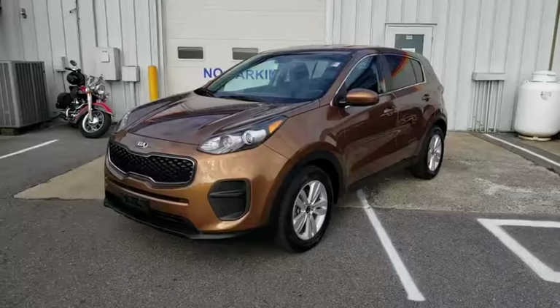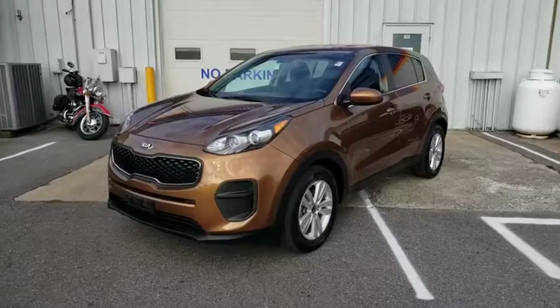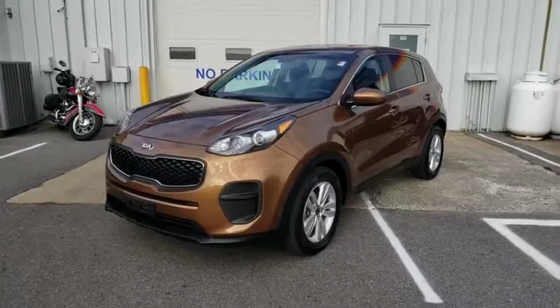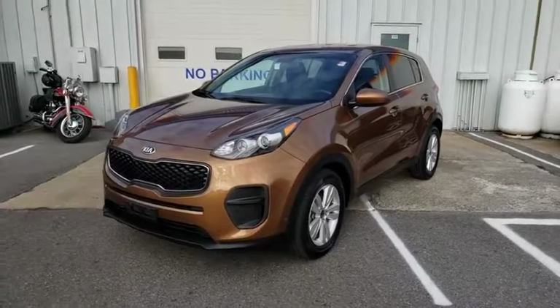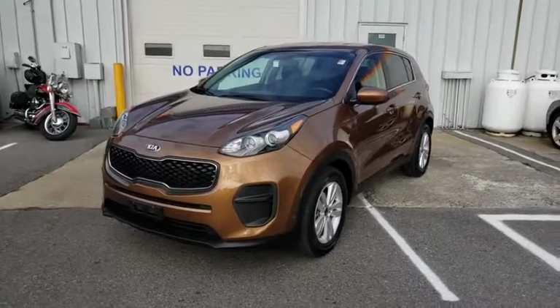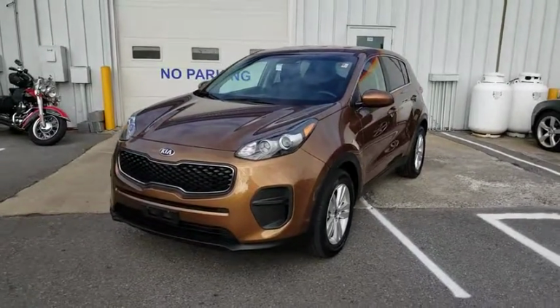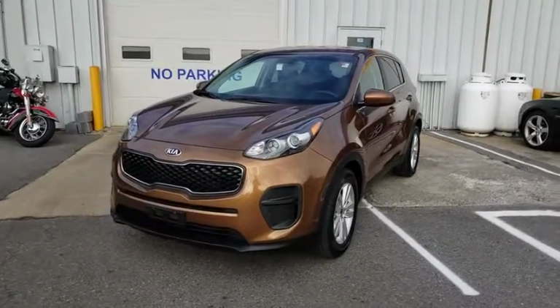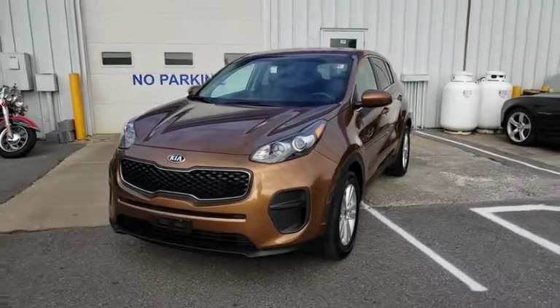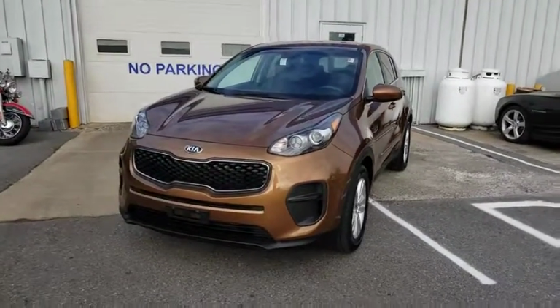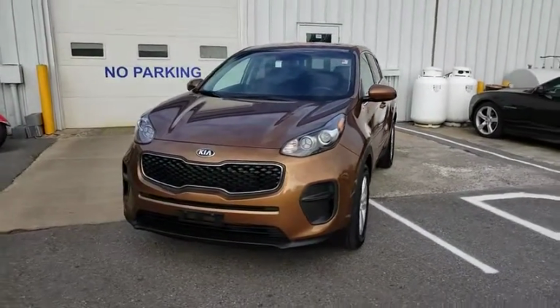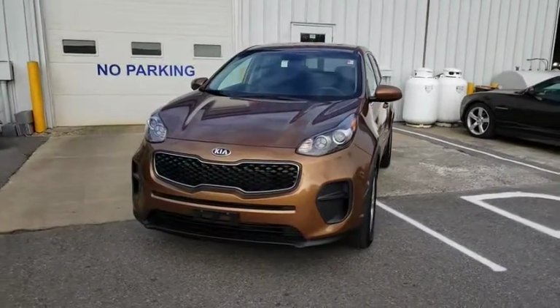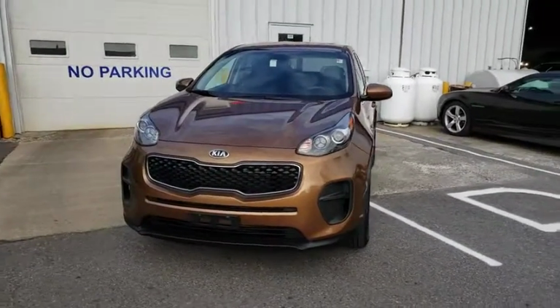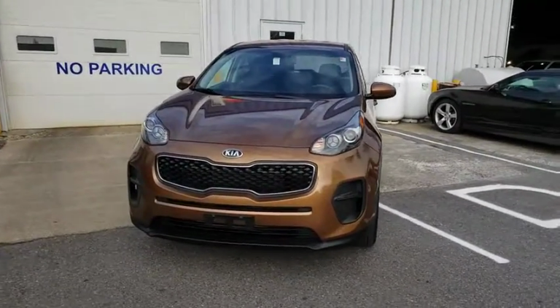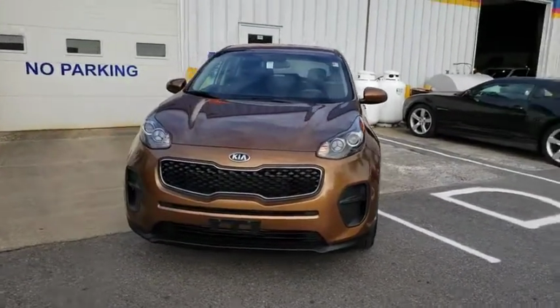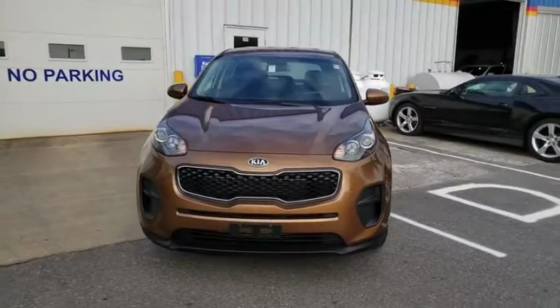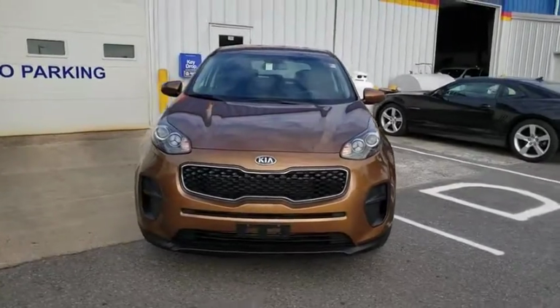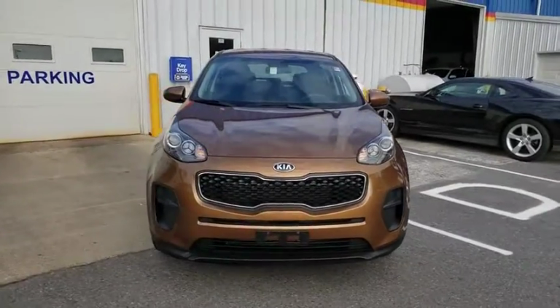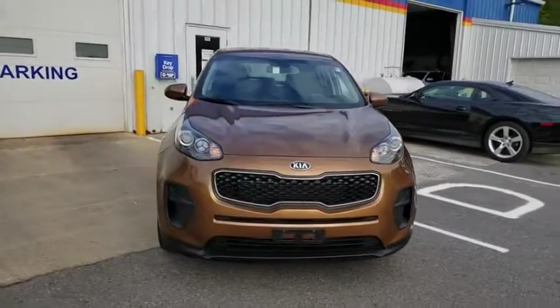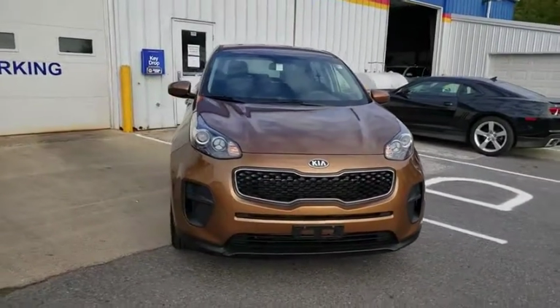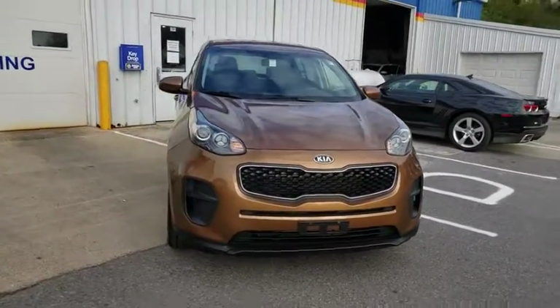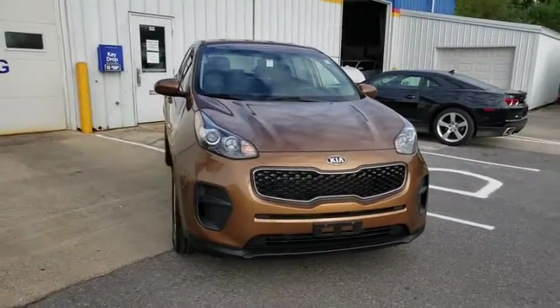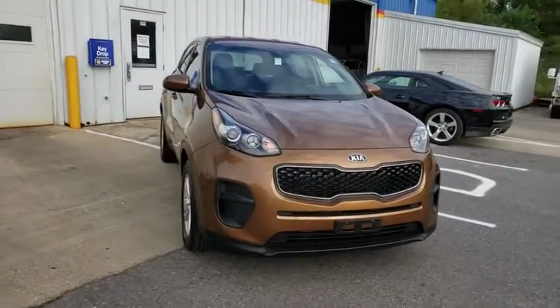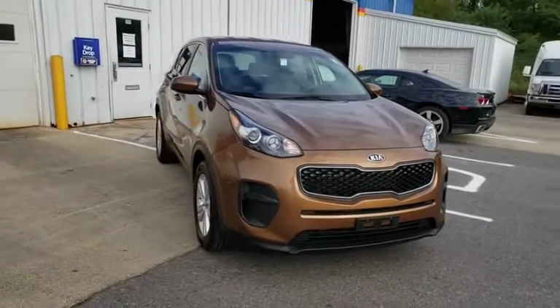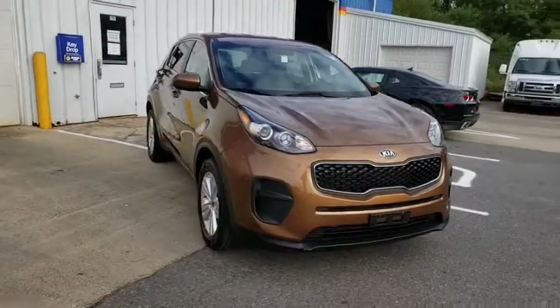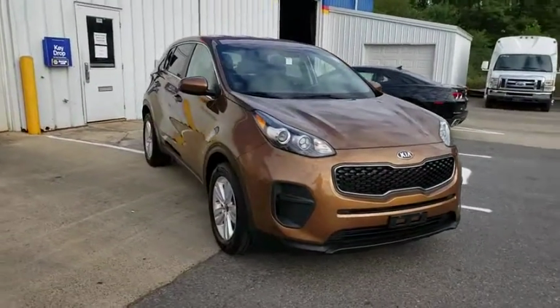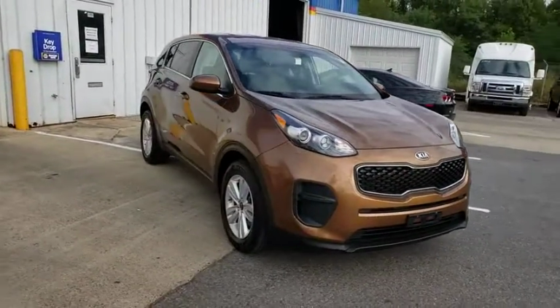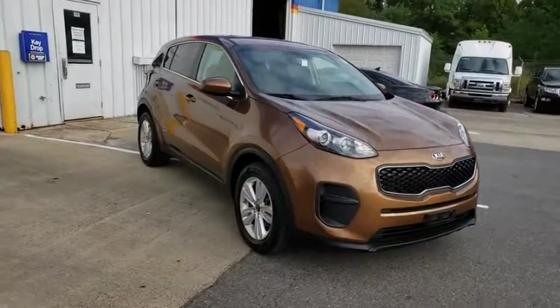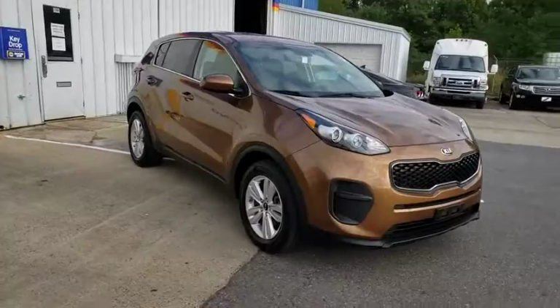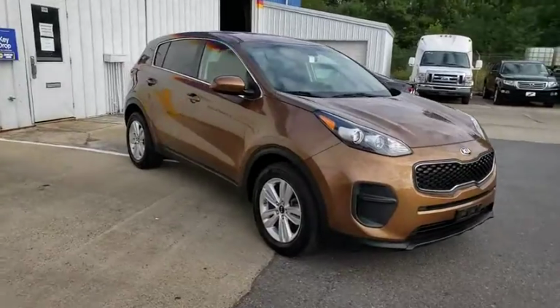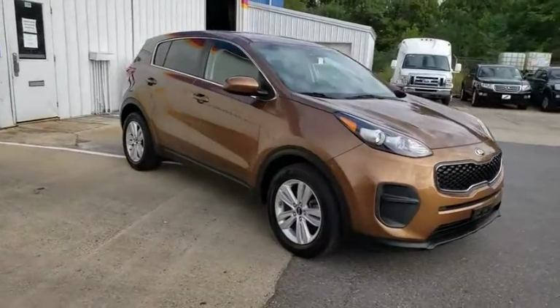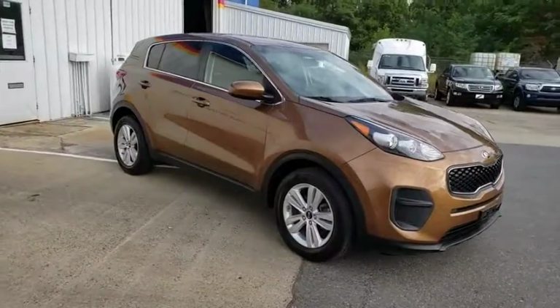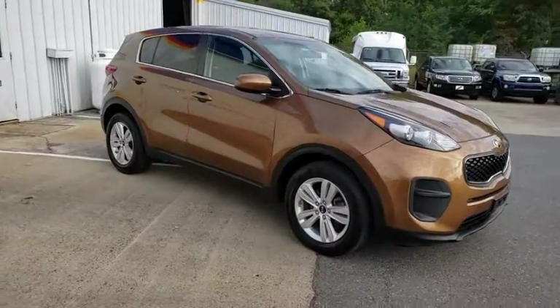Looking for the right vehicle? Check out the 2017 Kia Sportage. With its sleek and stylish exterior and its roomy, feature-laden interior, the Sportage both looks good and performs well on the road.